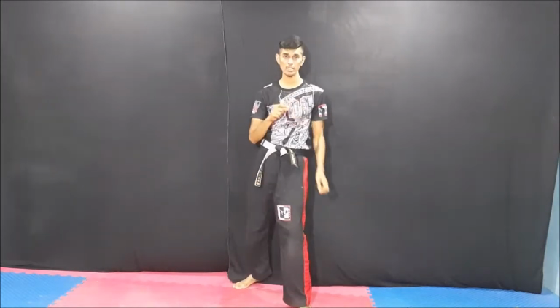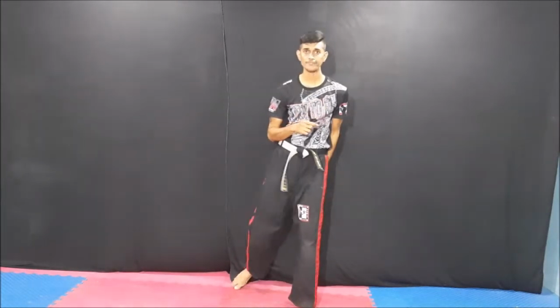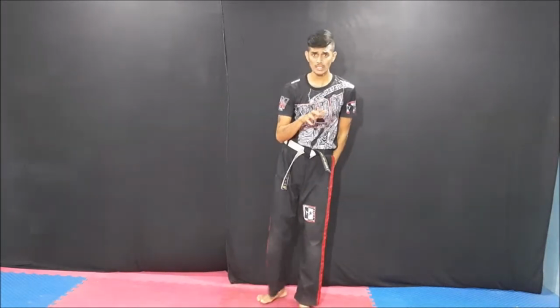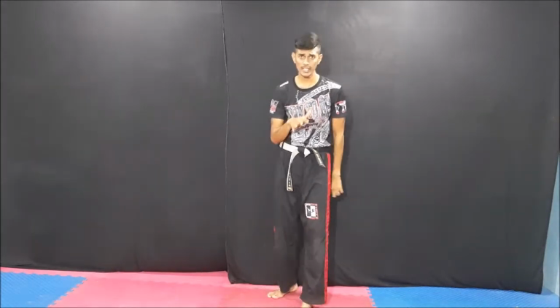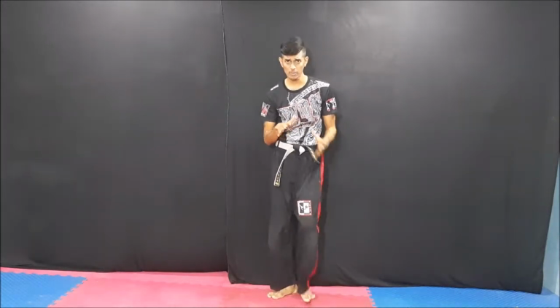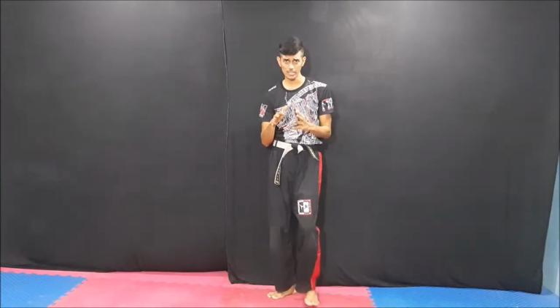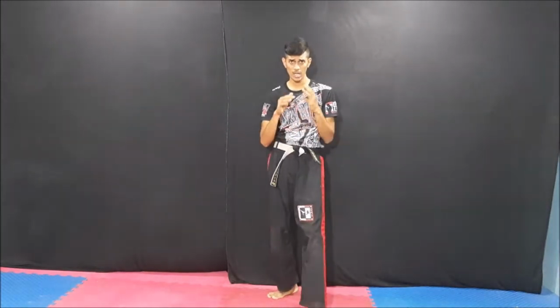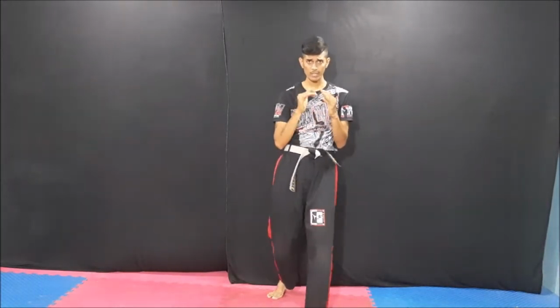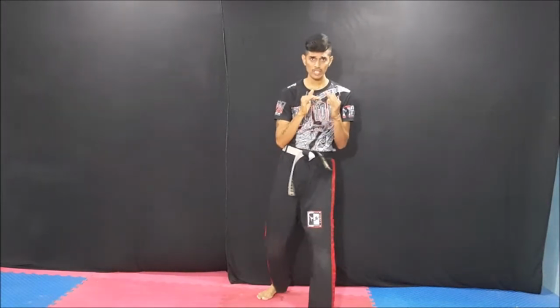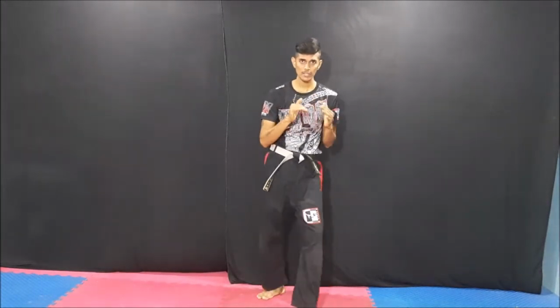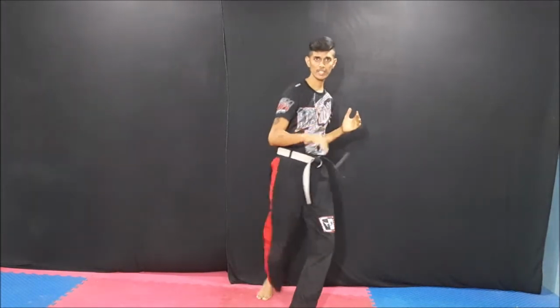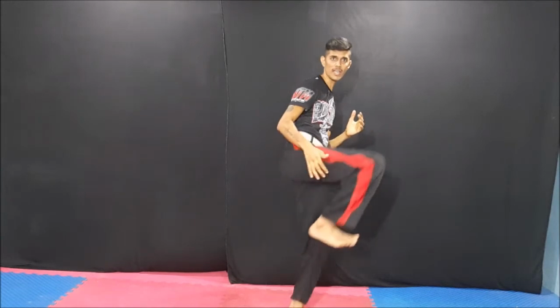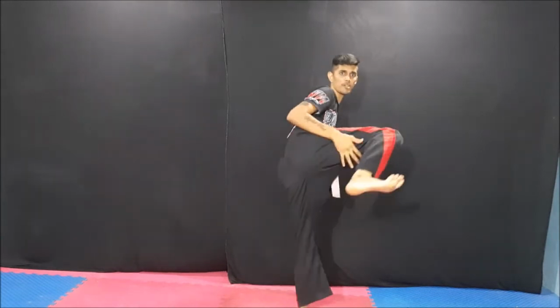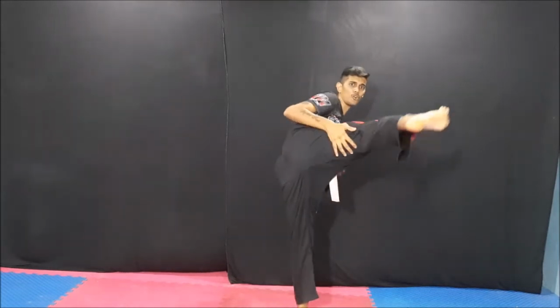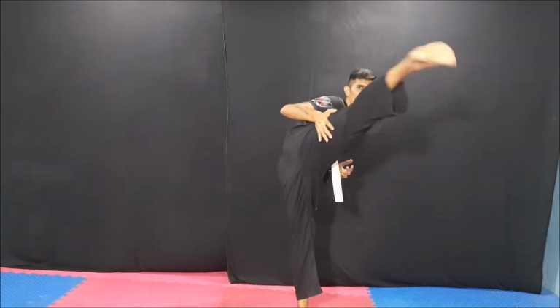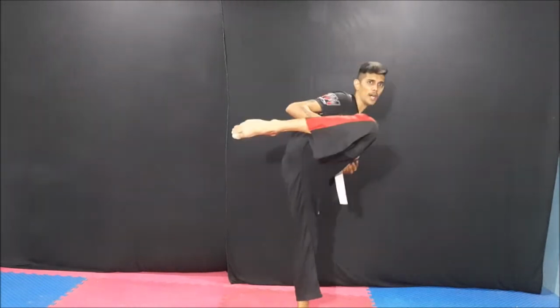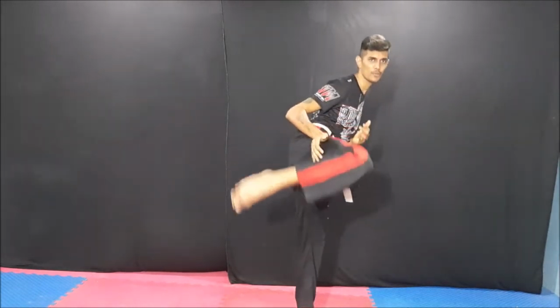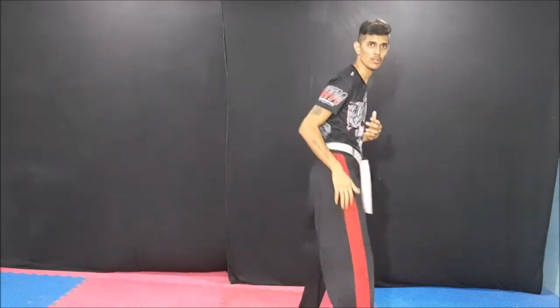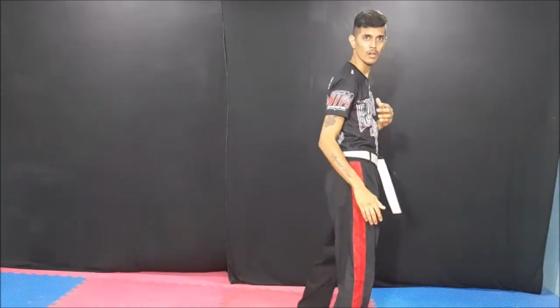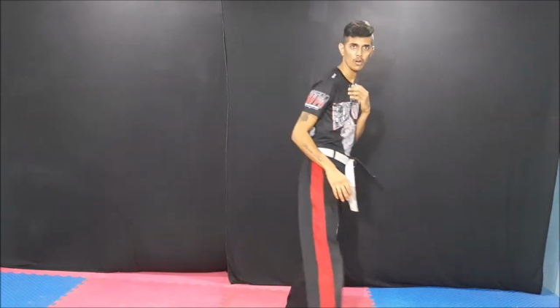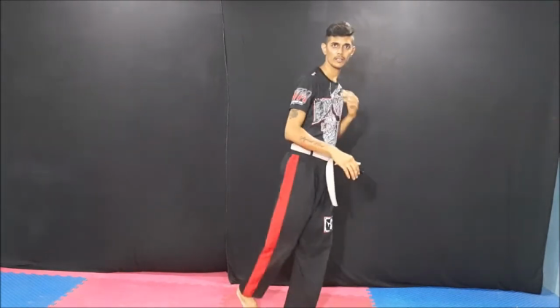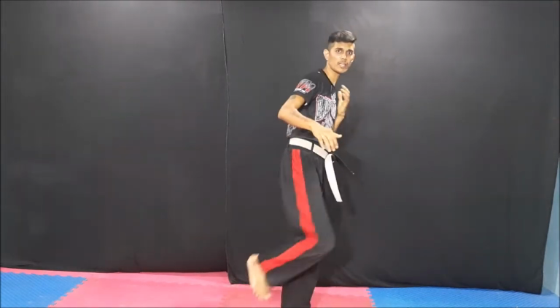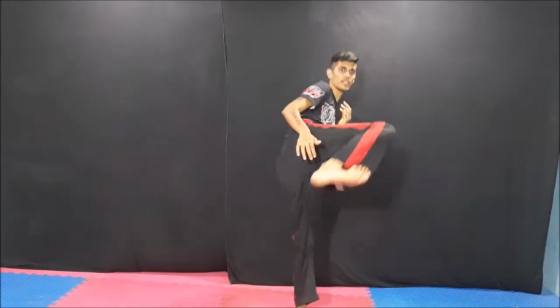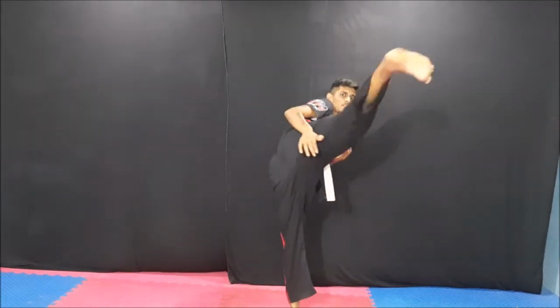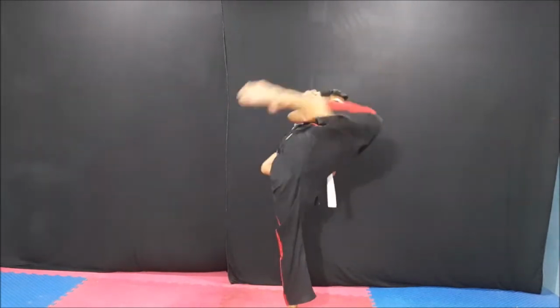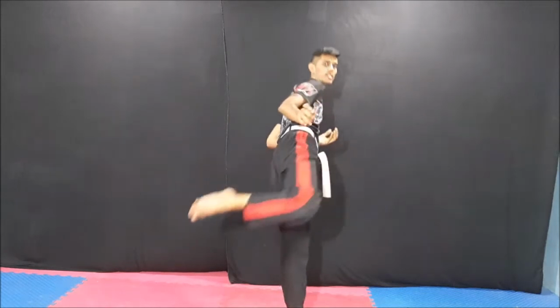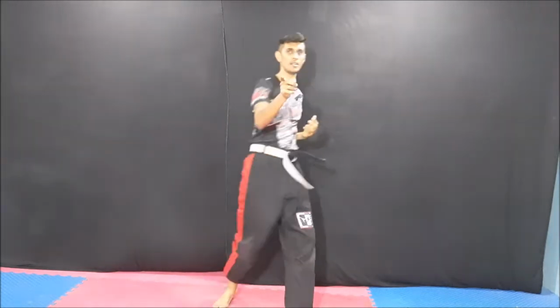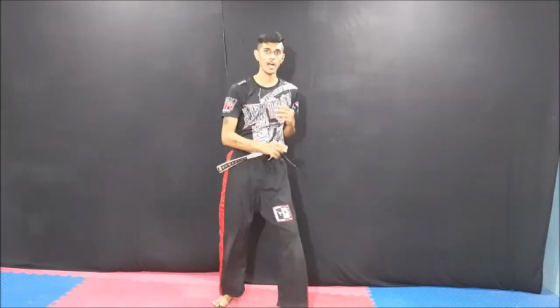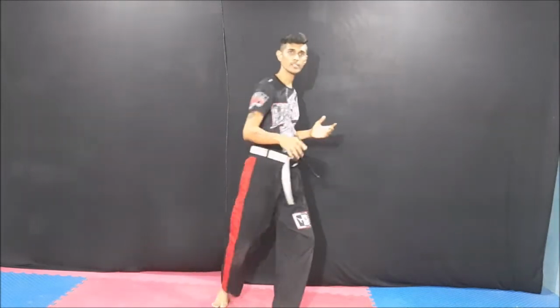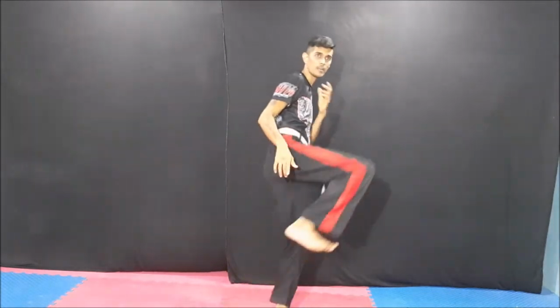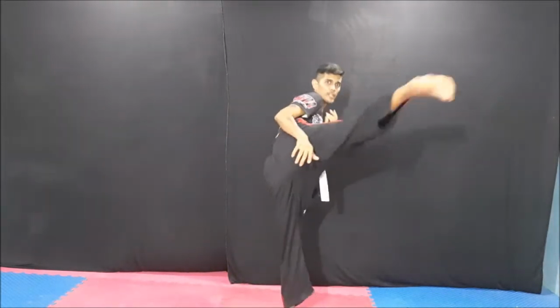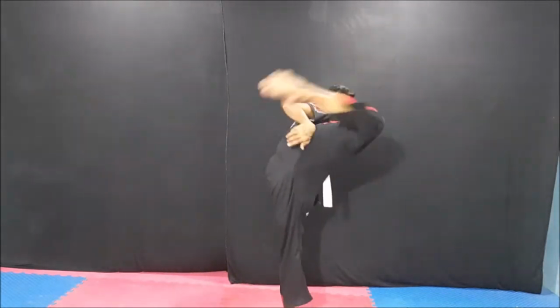So this is karate and Thai boxing style. Taekwondo style — this is a side kick. This is a hook. Side kick. This is side kick and hook.